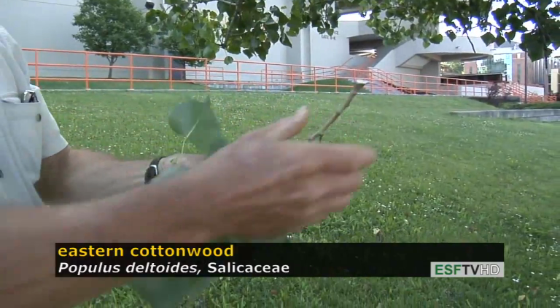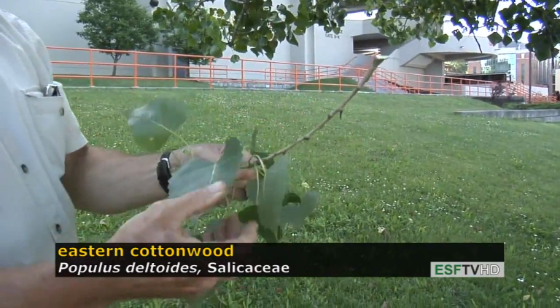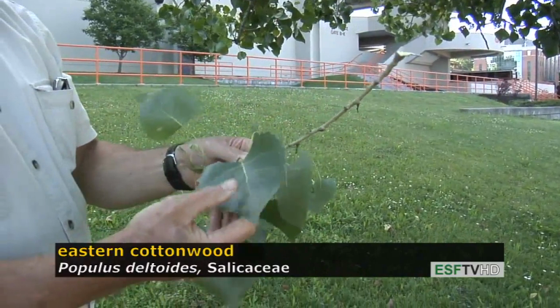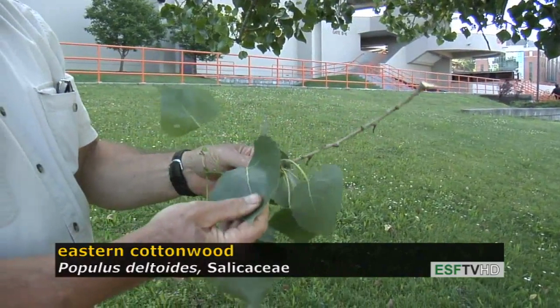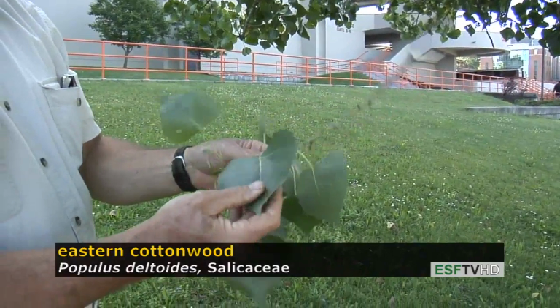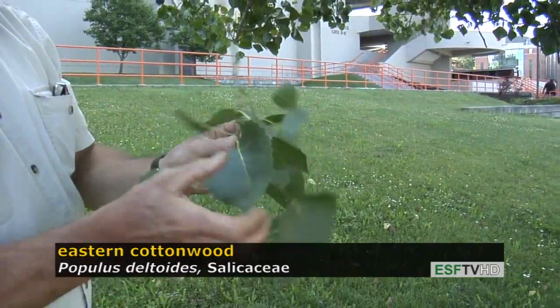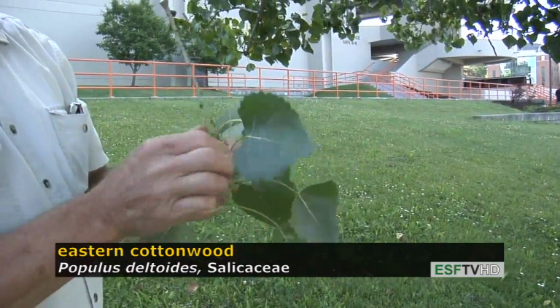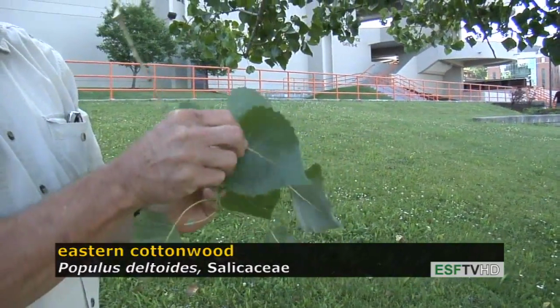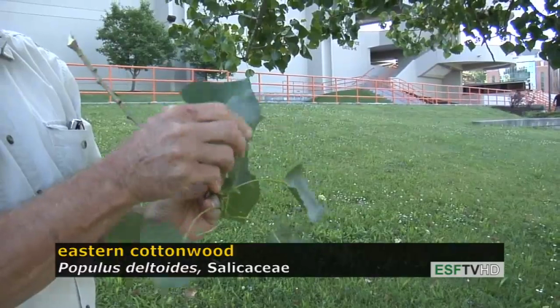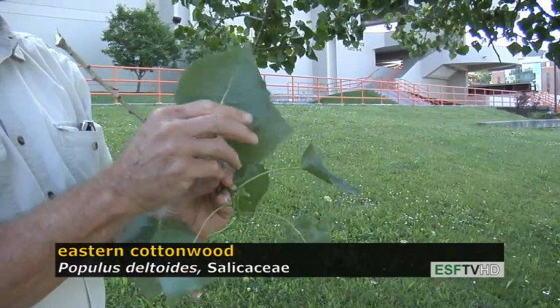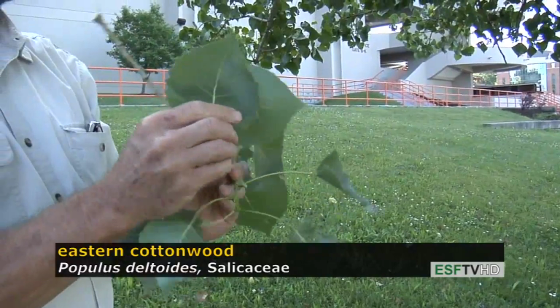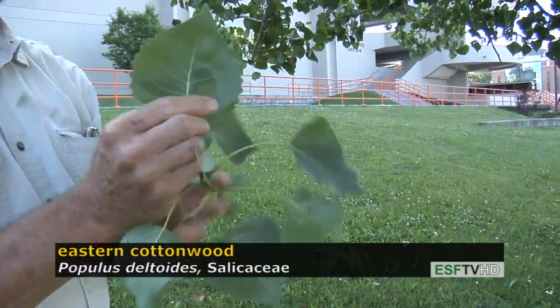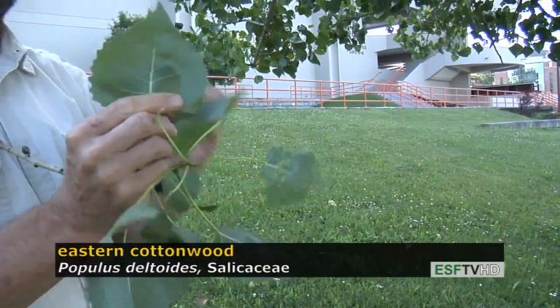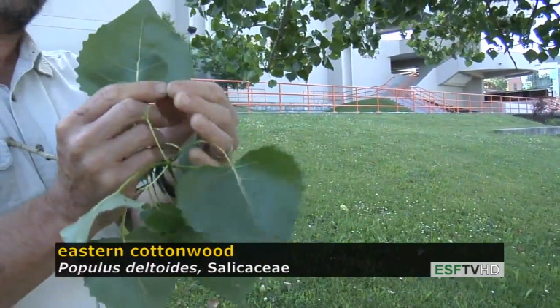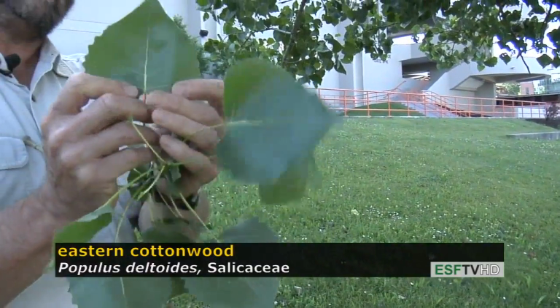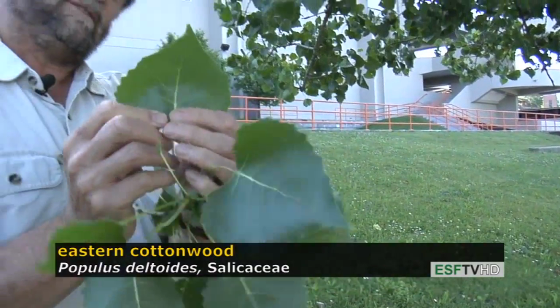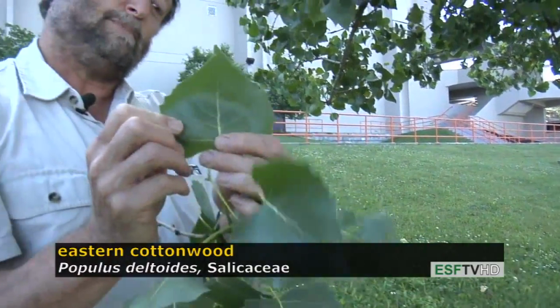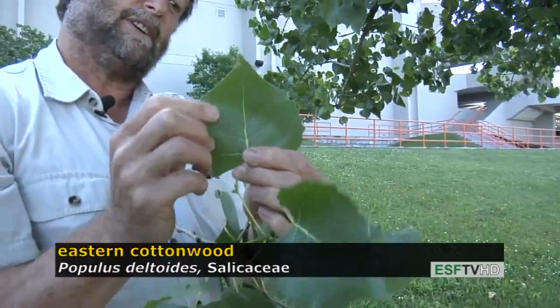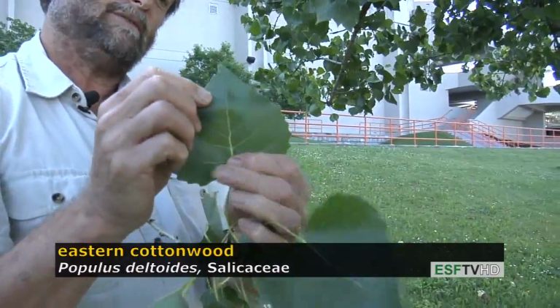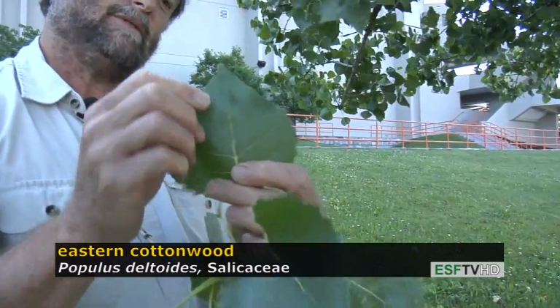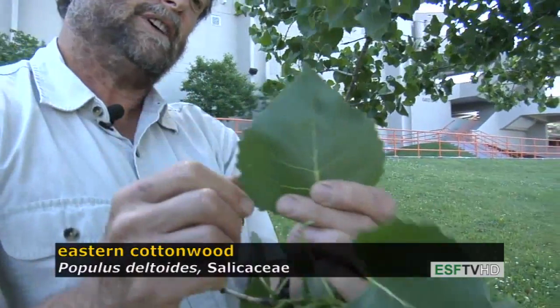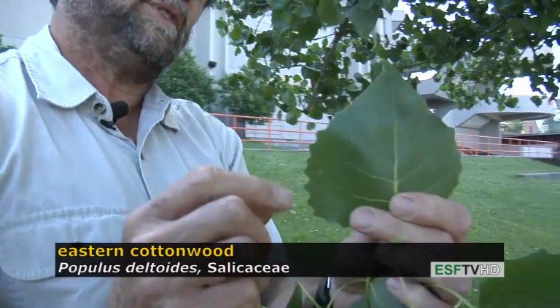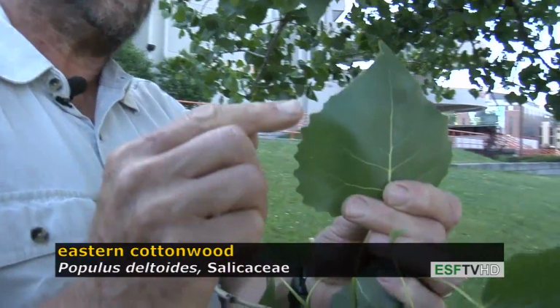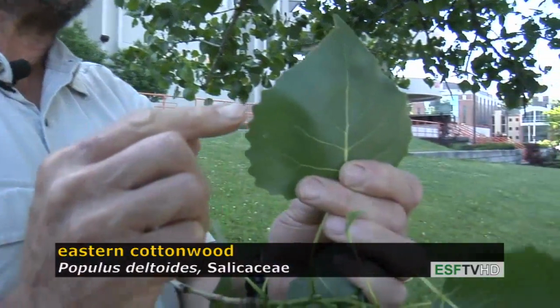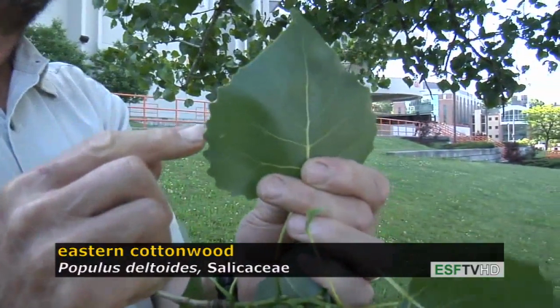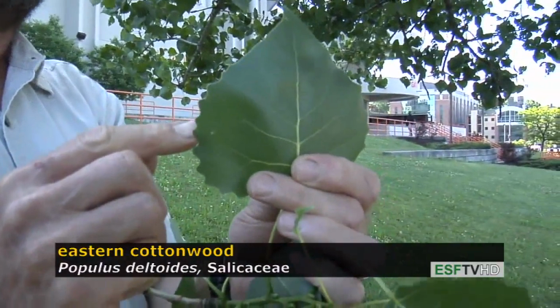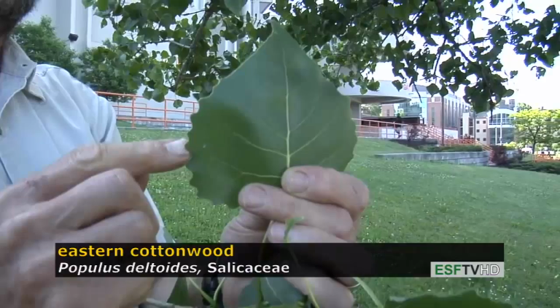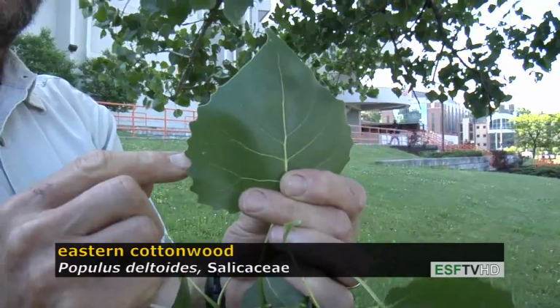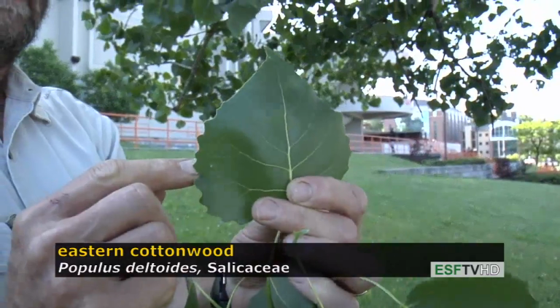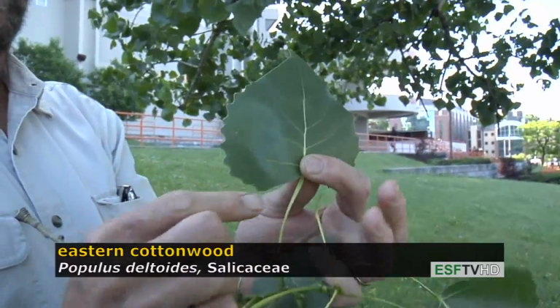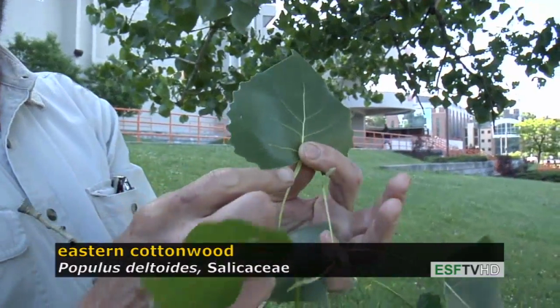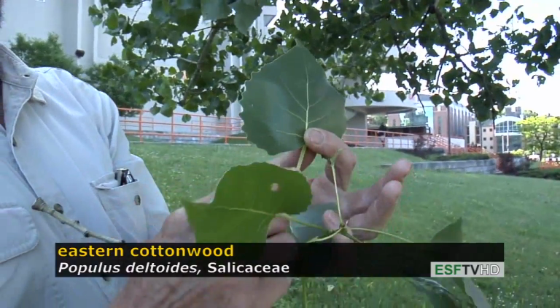Deltoides means triangular shaped leaf, referring to the very distinctly triangular shape of the leaf with a very coarse margin. It has a long petiole.